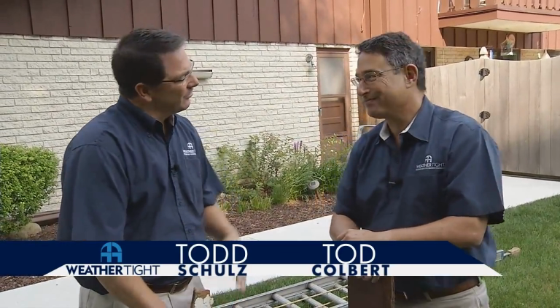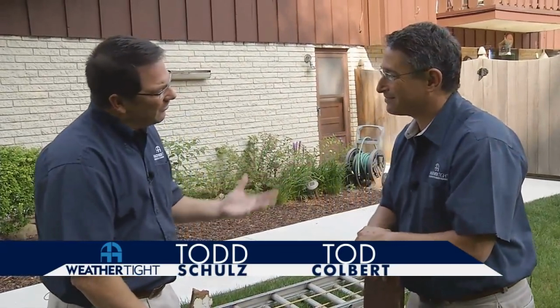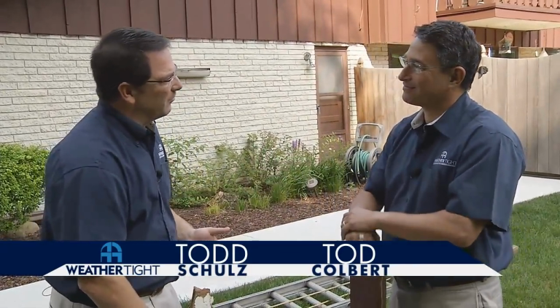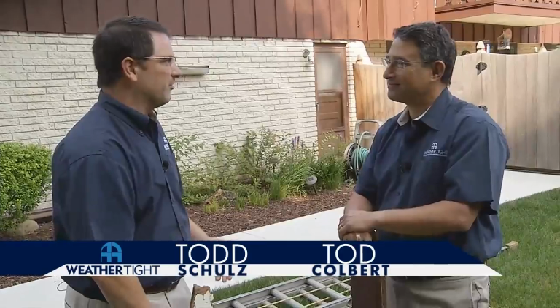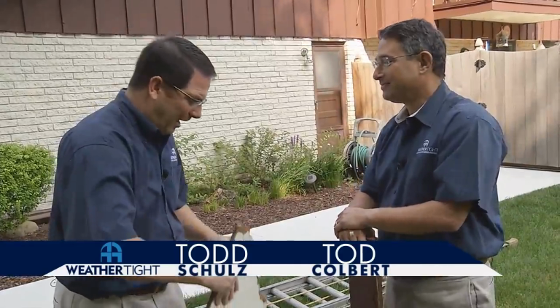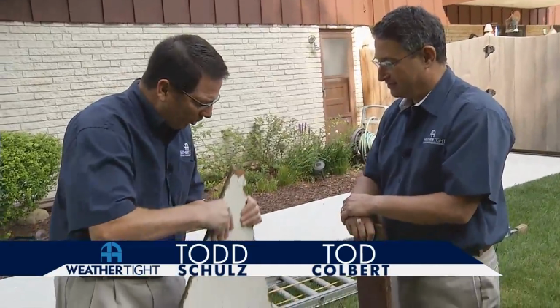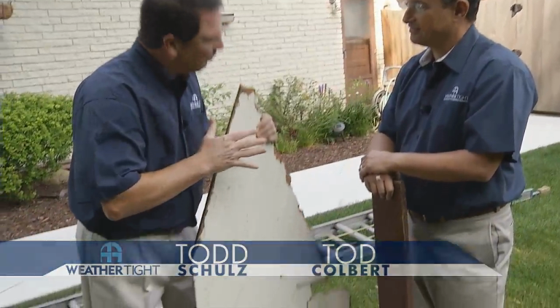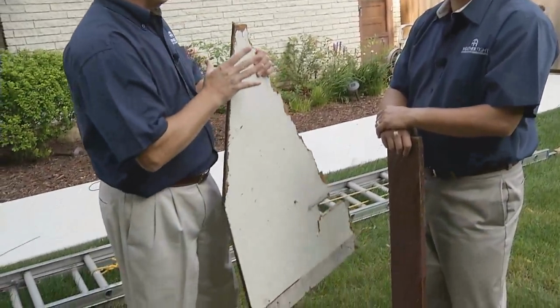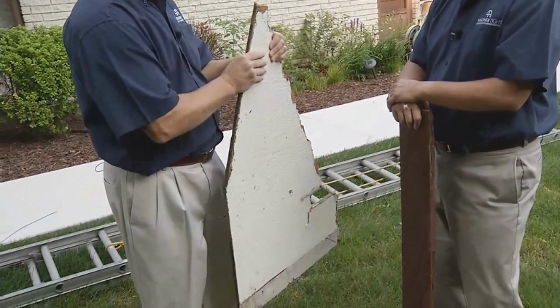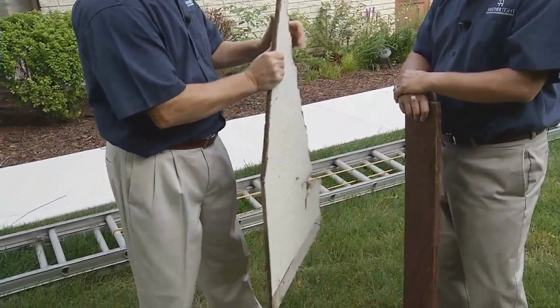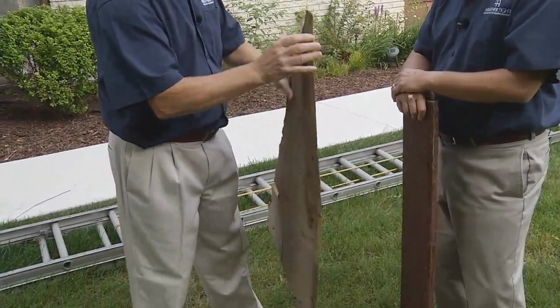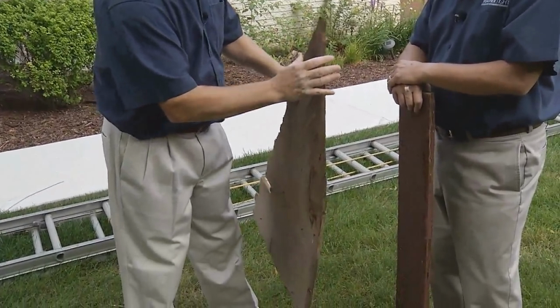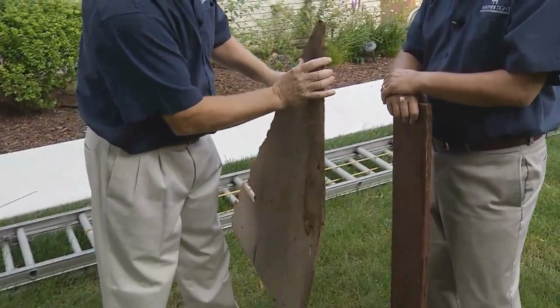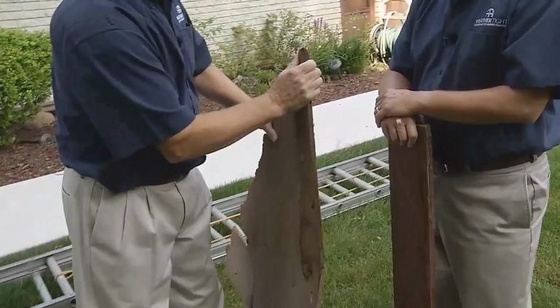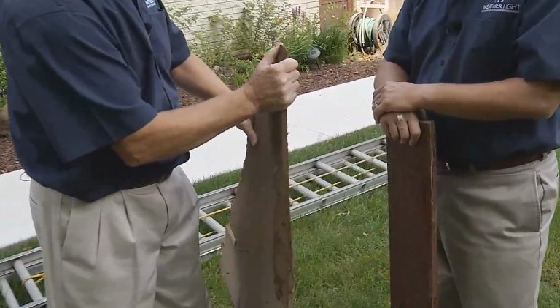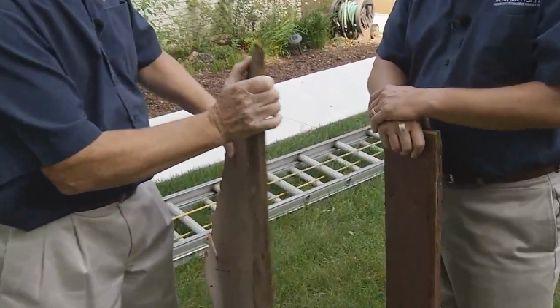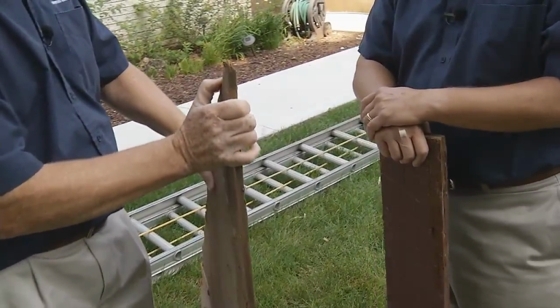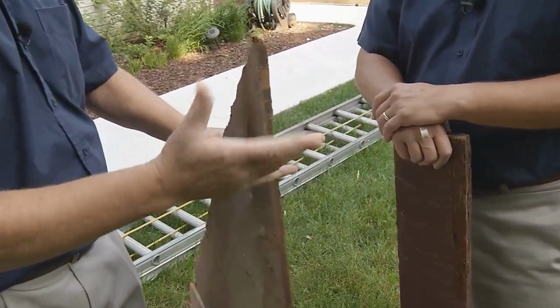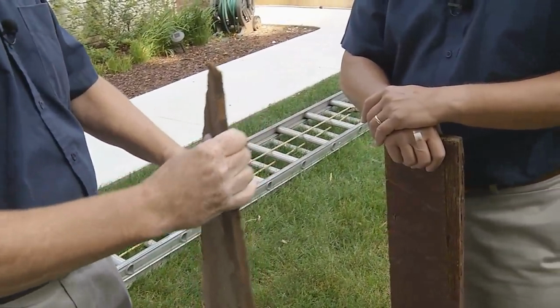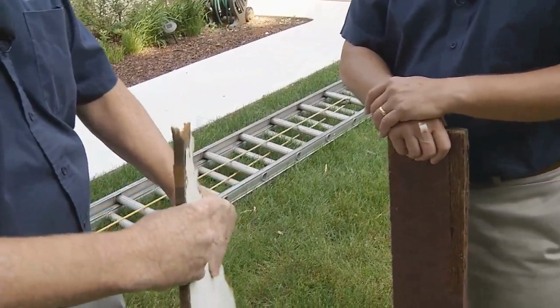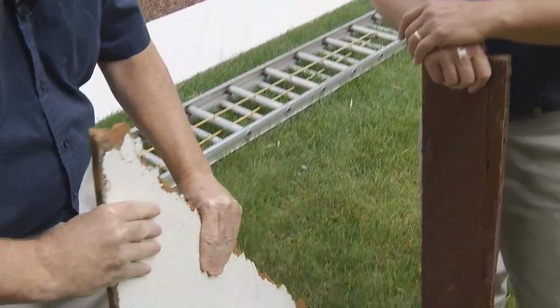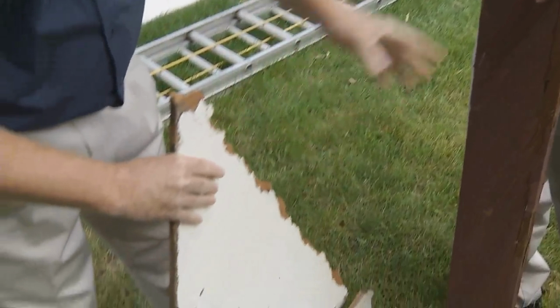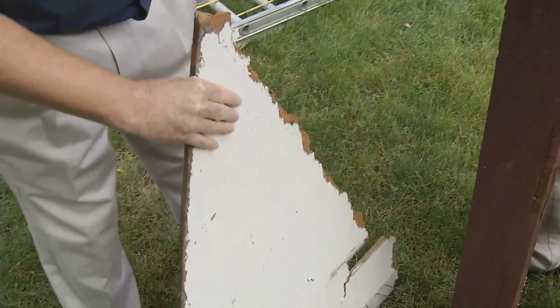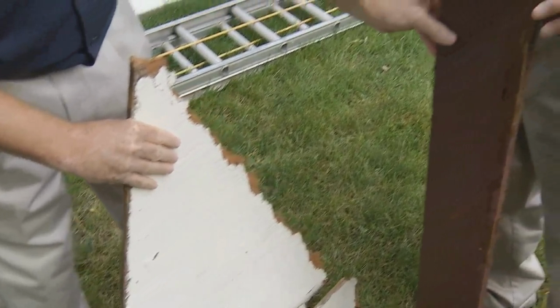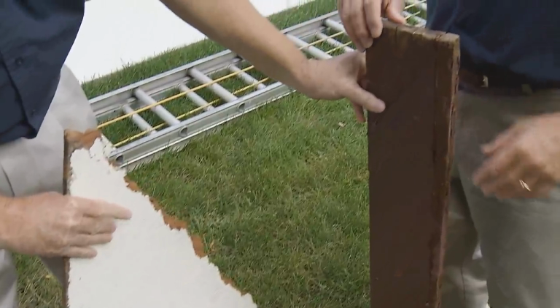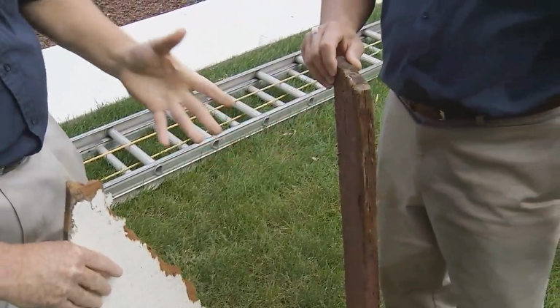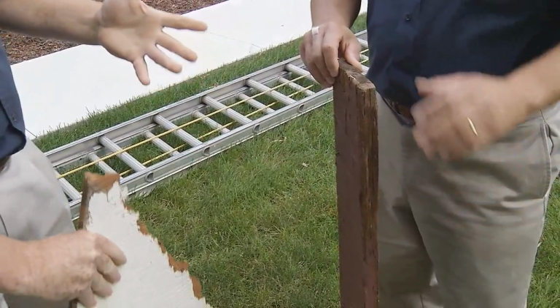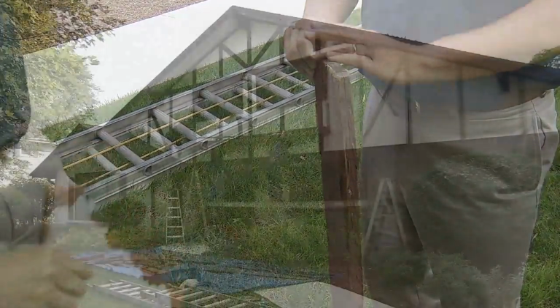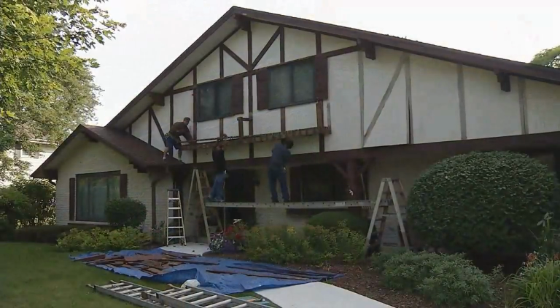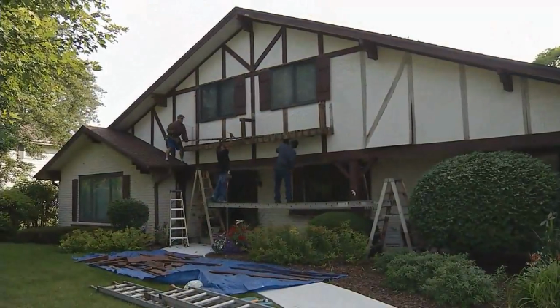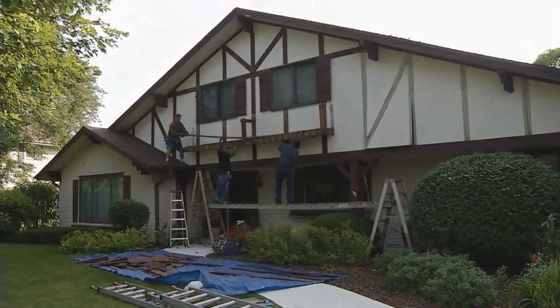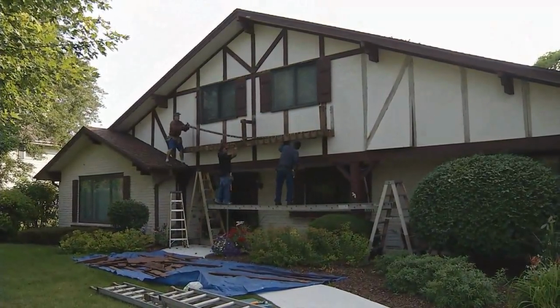In this case we've got a customer who had an old masonite type of siding, which is a byproduct of a fiberboard that was made back in the 60s and 70s. Along with that they had vertical cedar boards on the house, giving it that old ski chalet look.